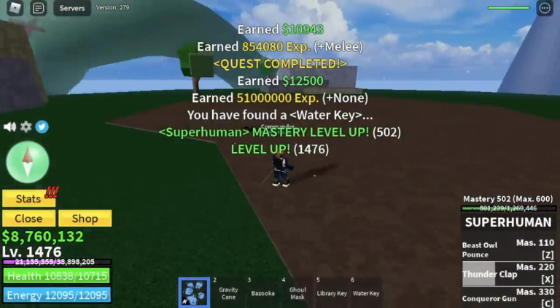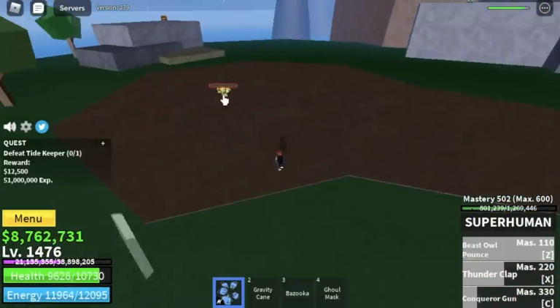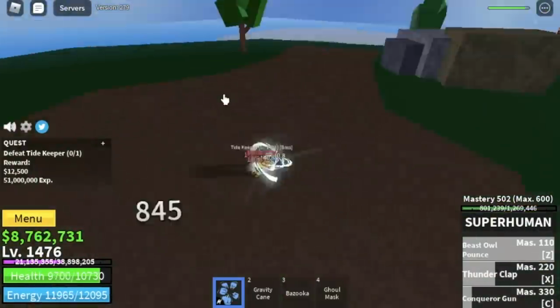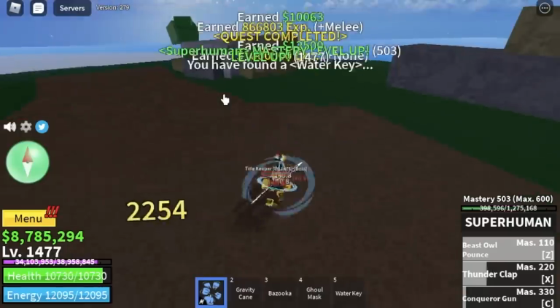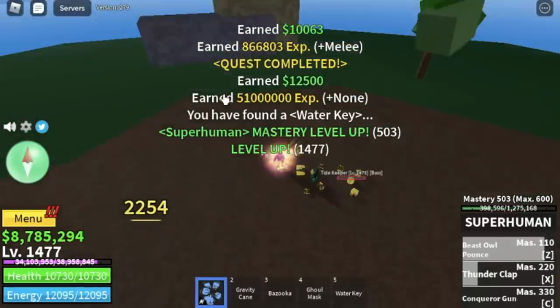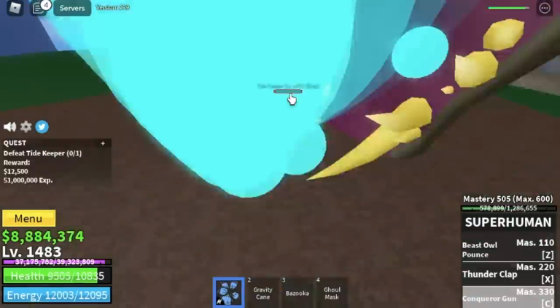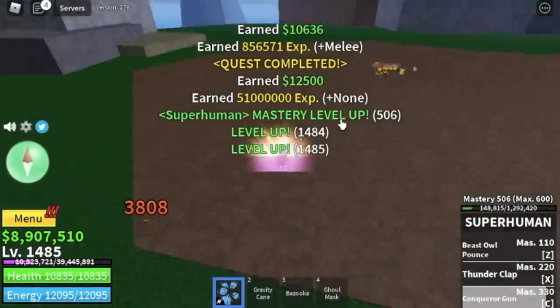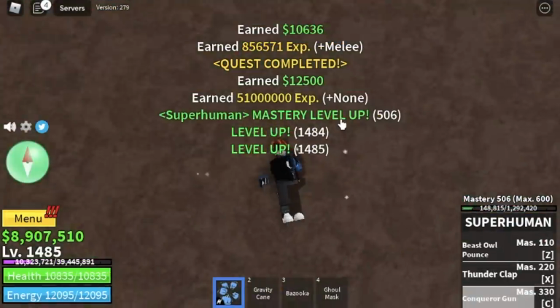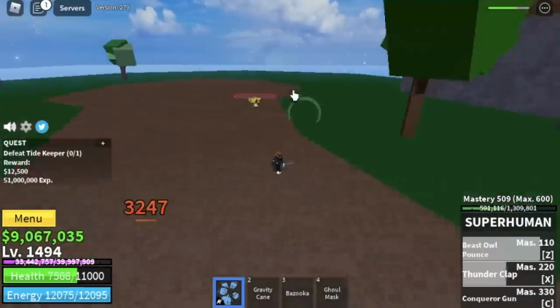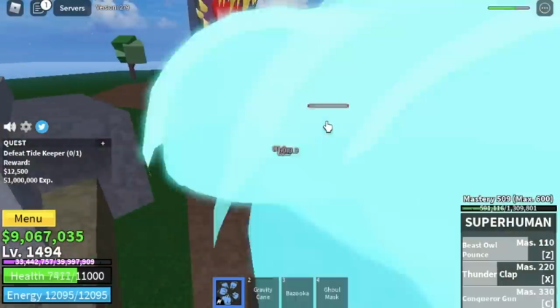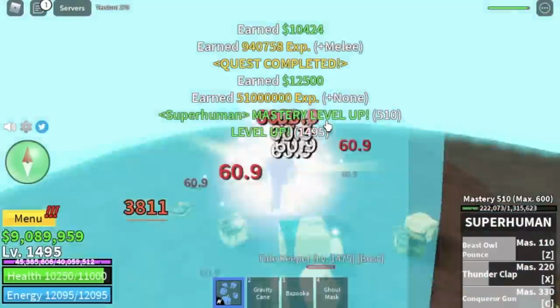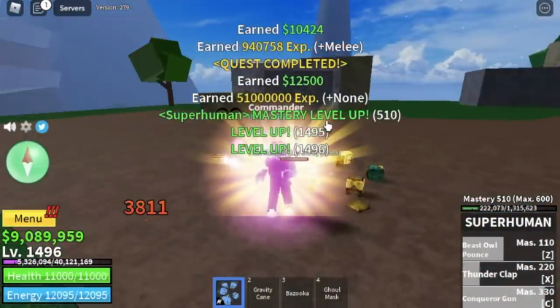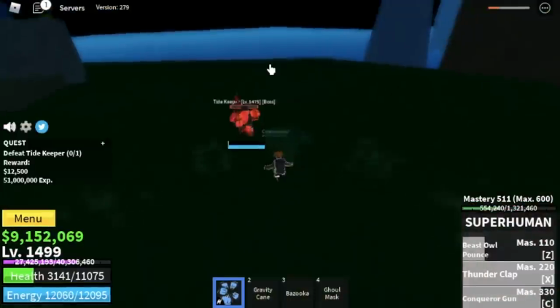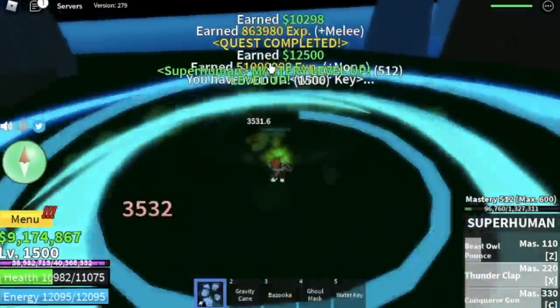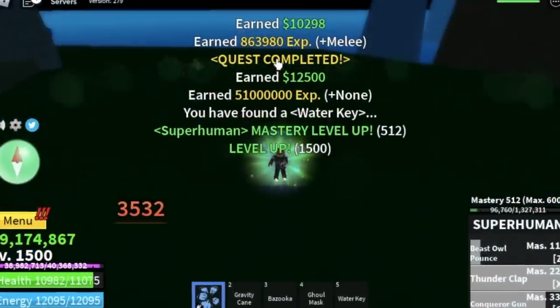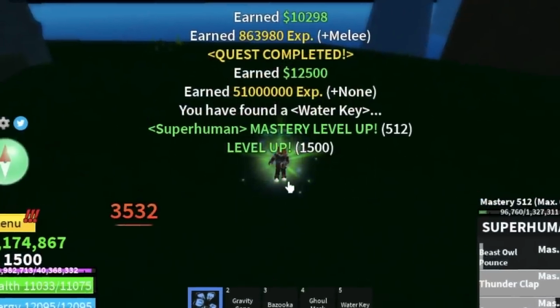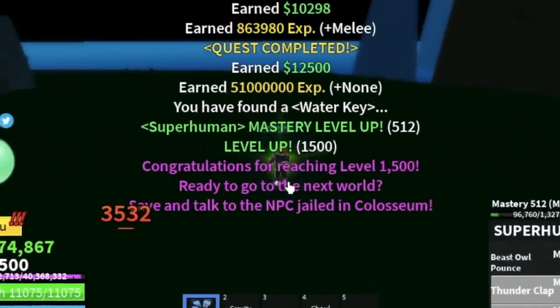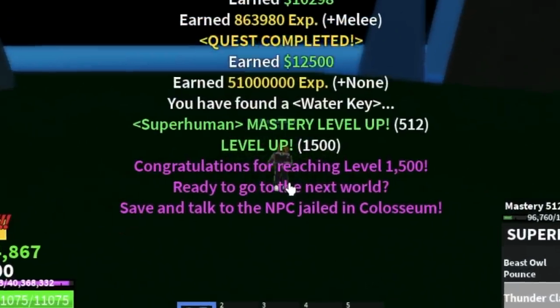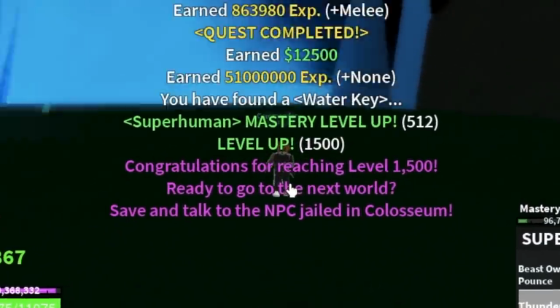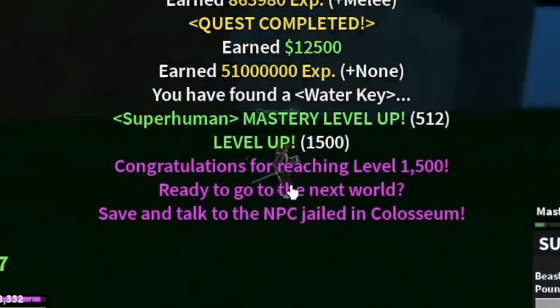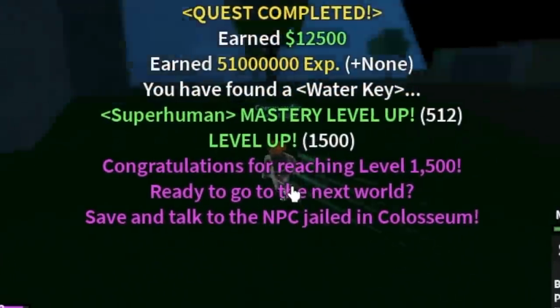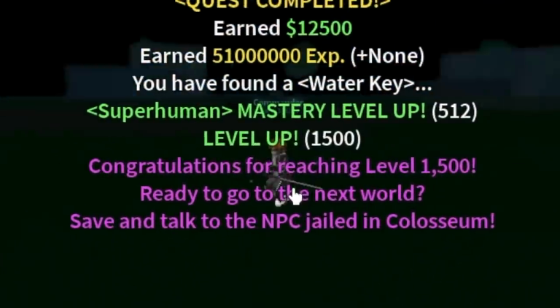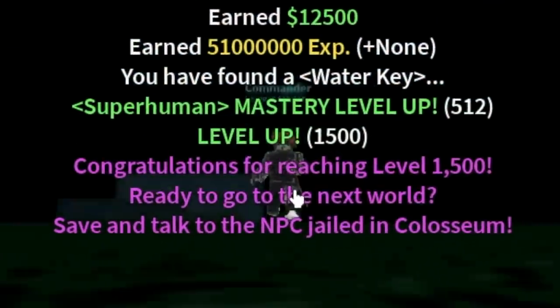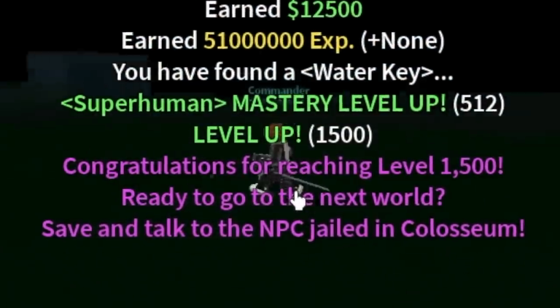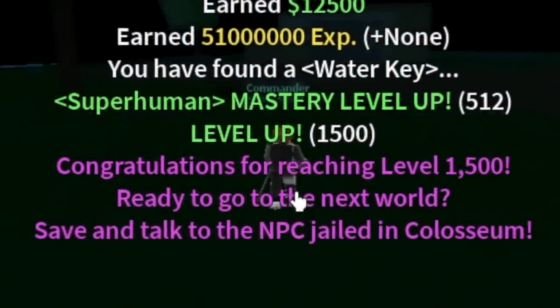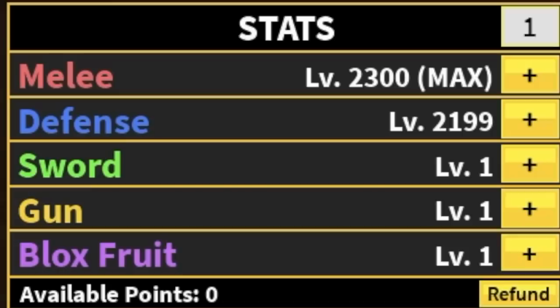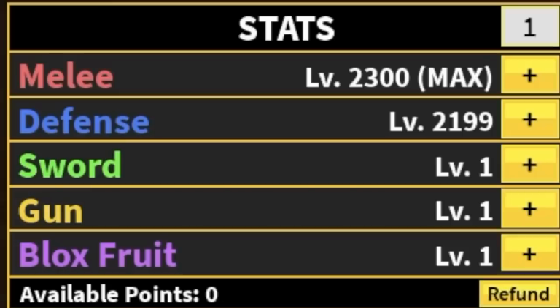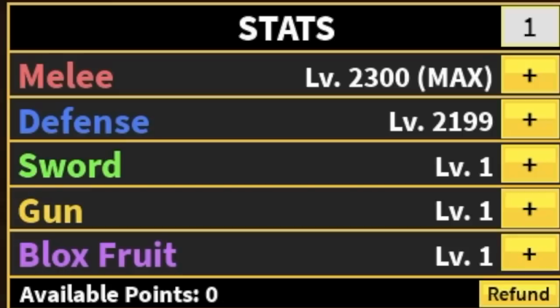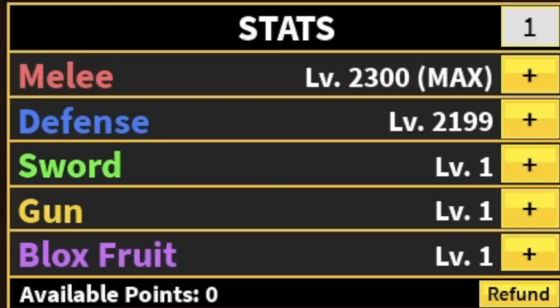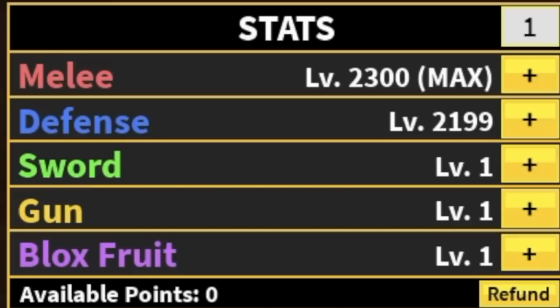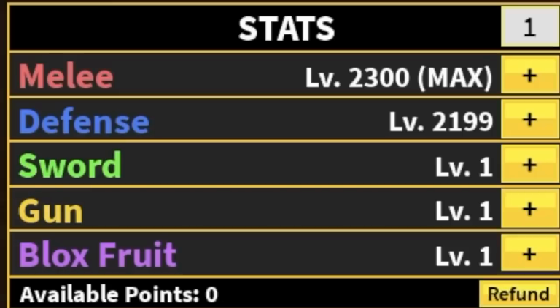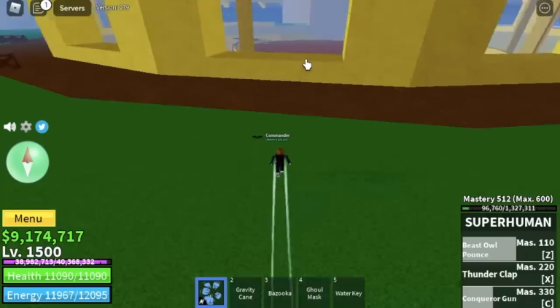Your goal here is to reach level 1500. After that, you will get a quest — a Coliseum quest. But guys, make sure that you finish the Bartolome quest first. Final stat check: max melee, defense is 2199.